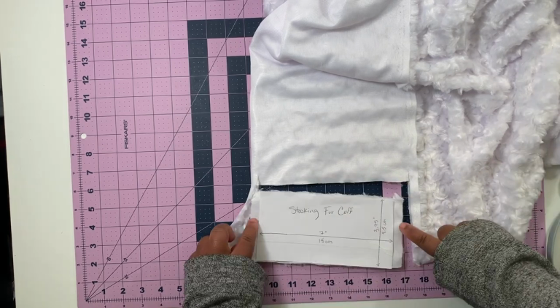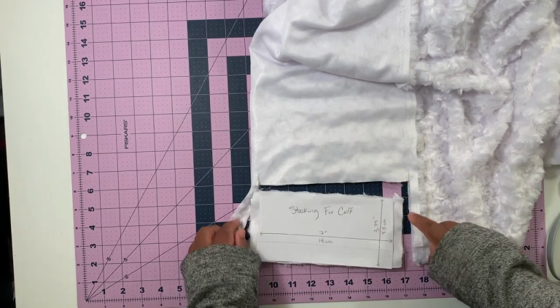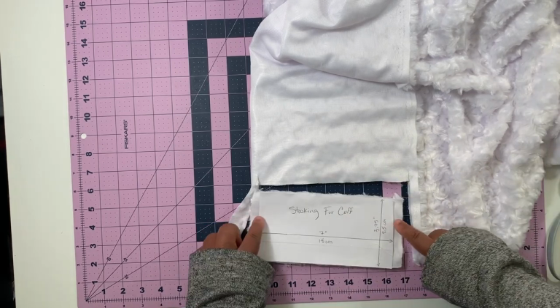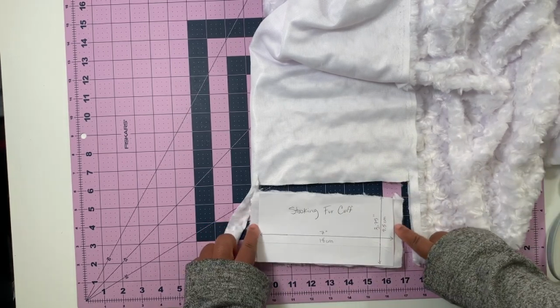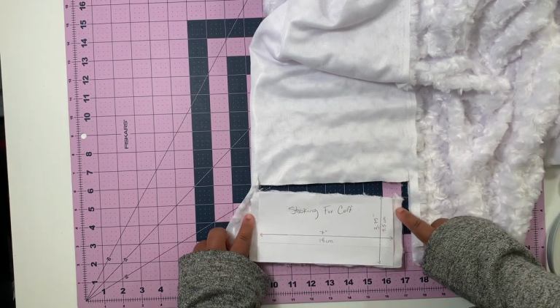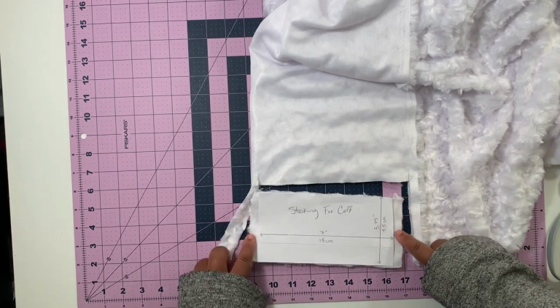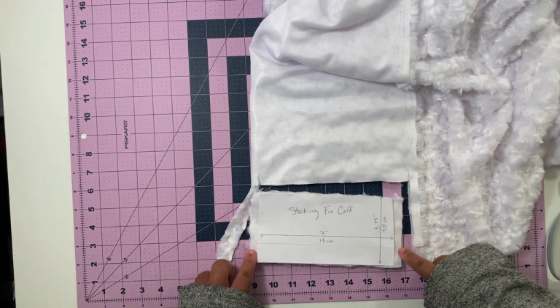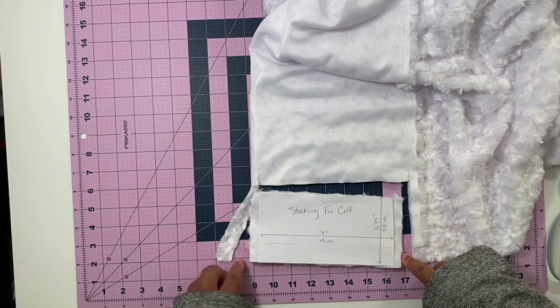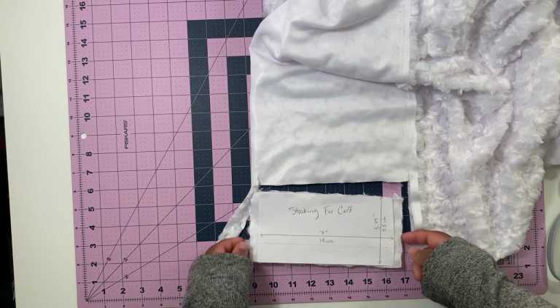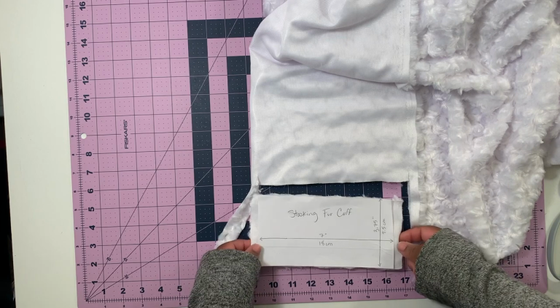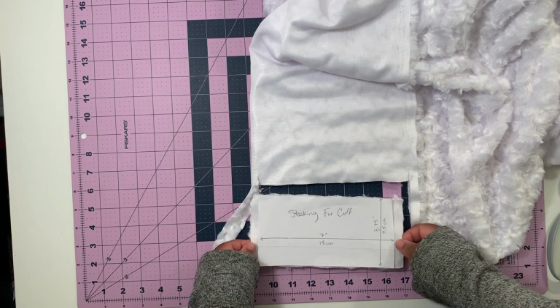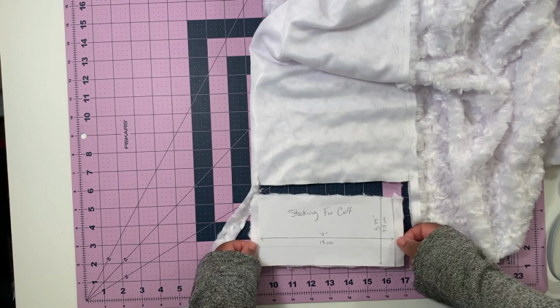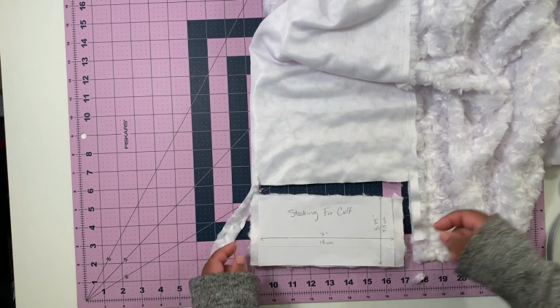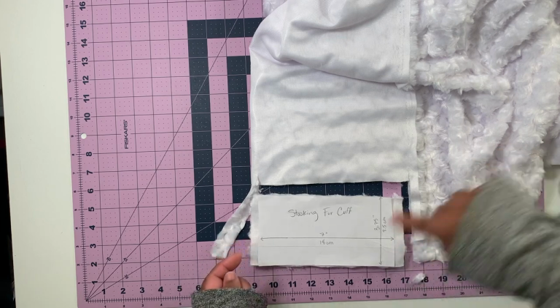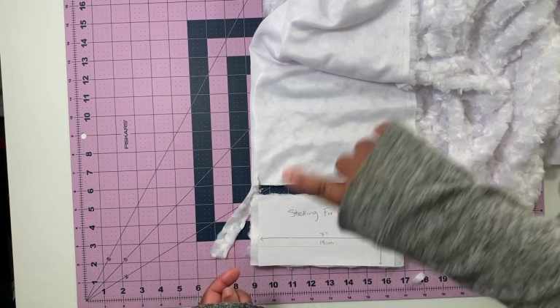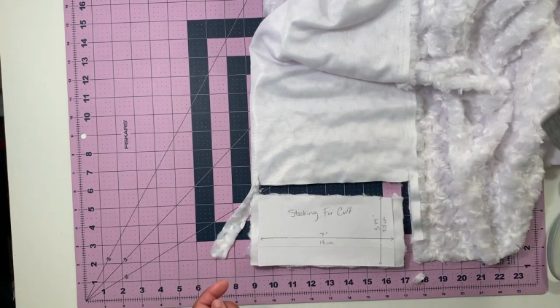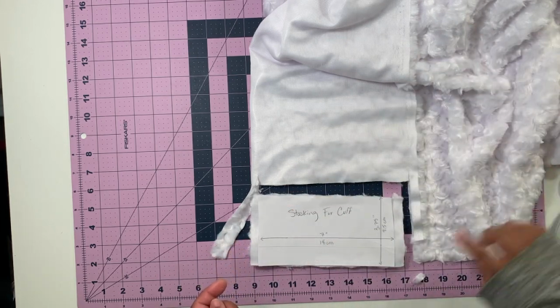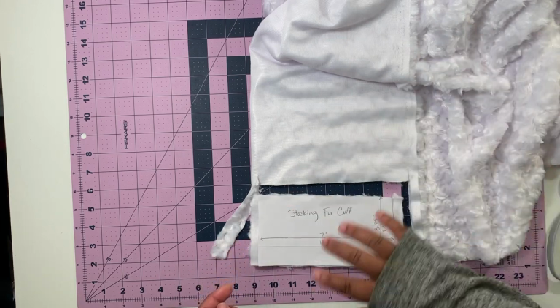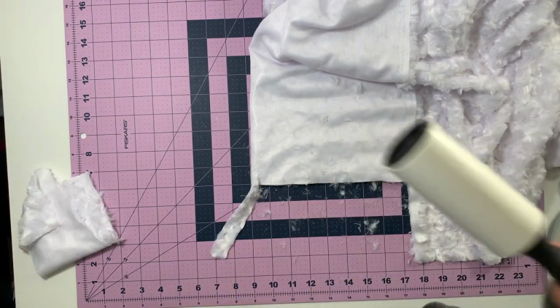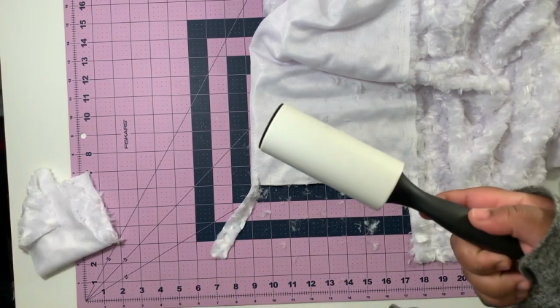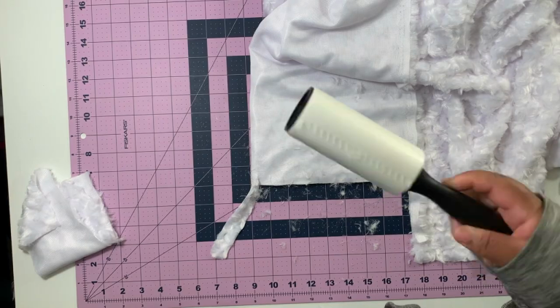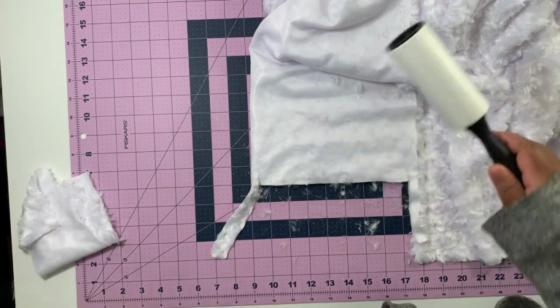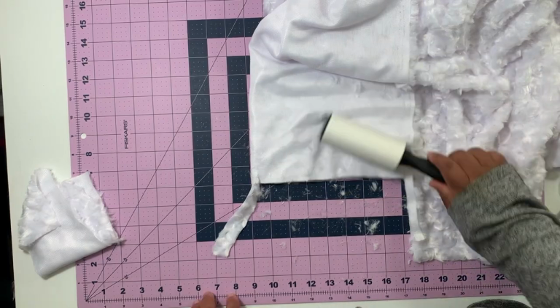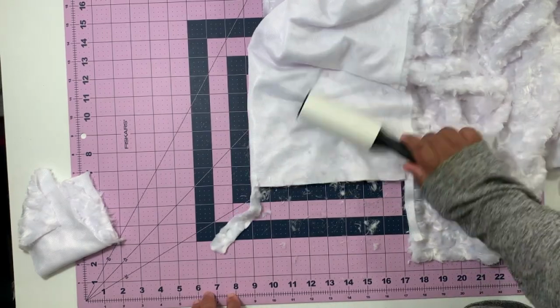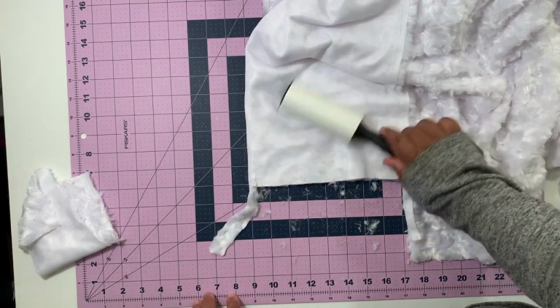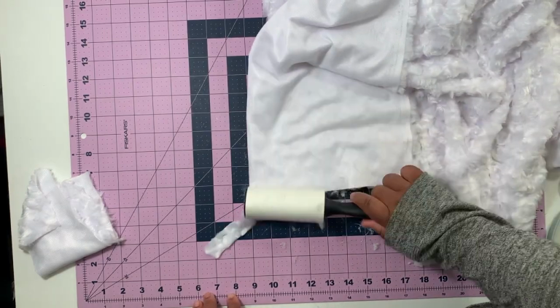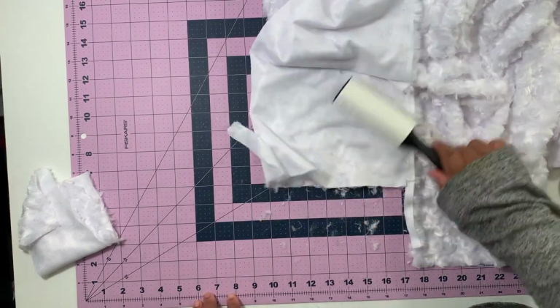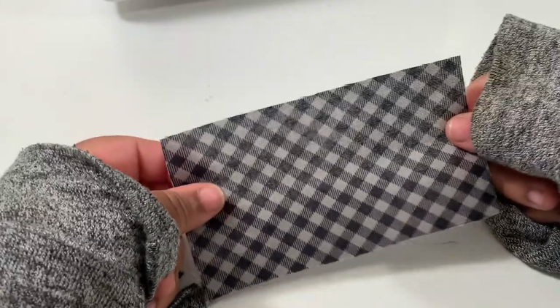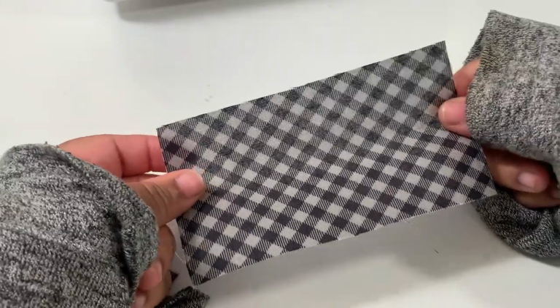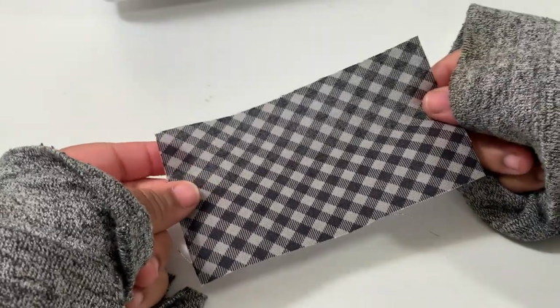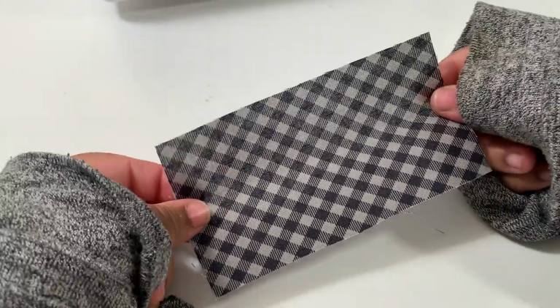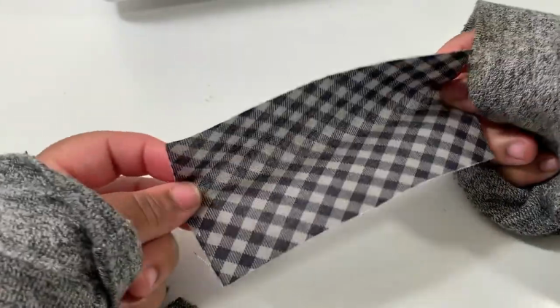You want the extra fur on the sides to ensure that it catches when you go to sew along the perimeter of the stocking. This is where the lint roller comes in handy. We're finally going to start sewing.